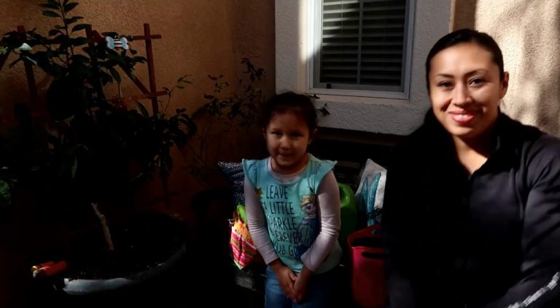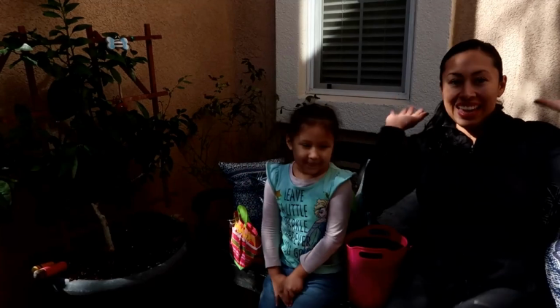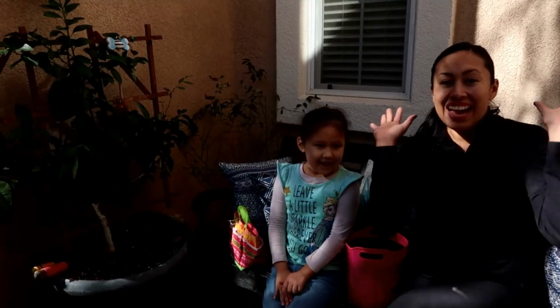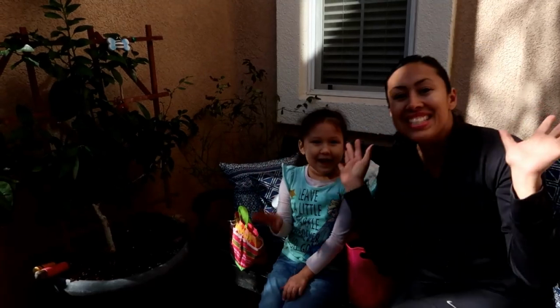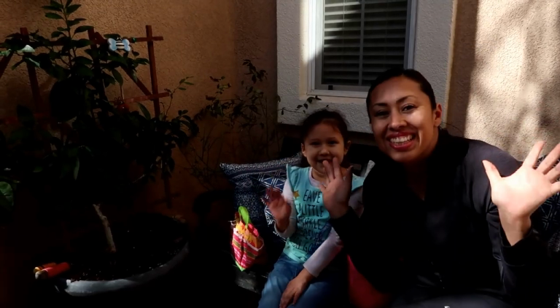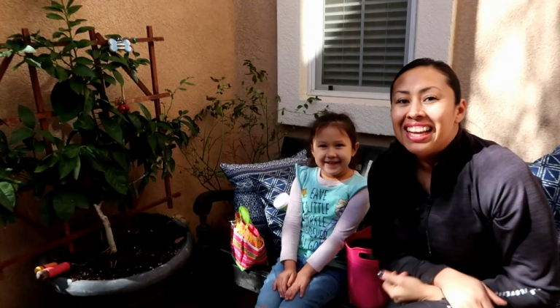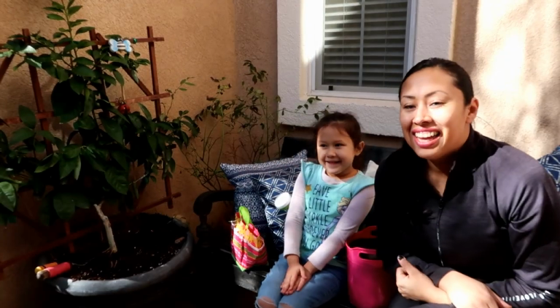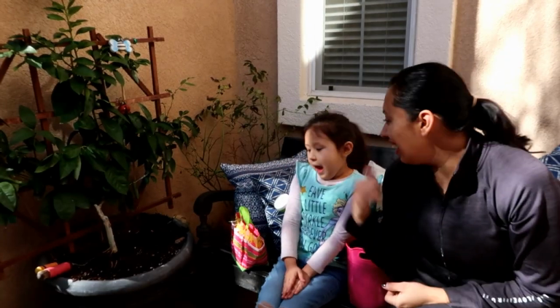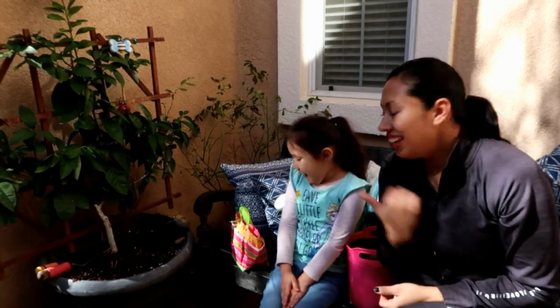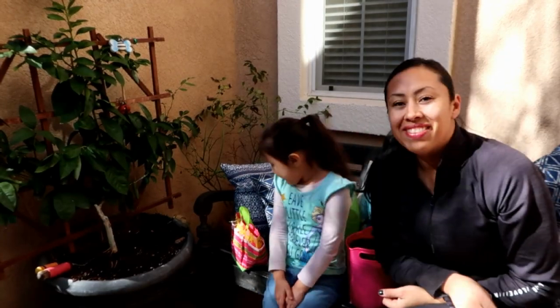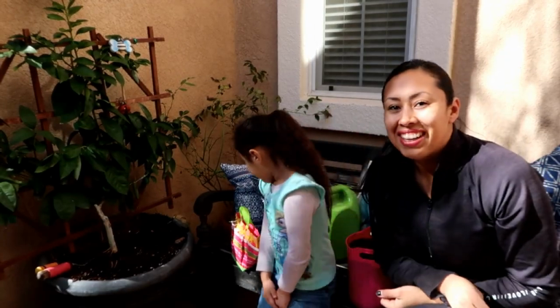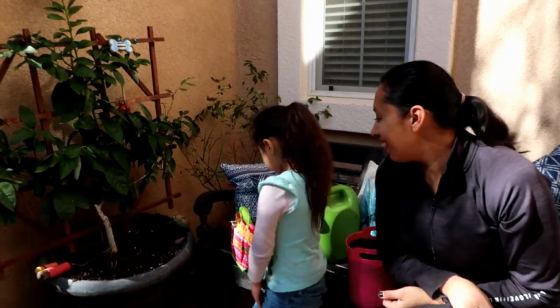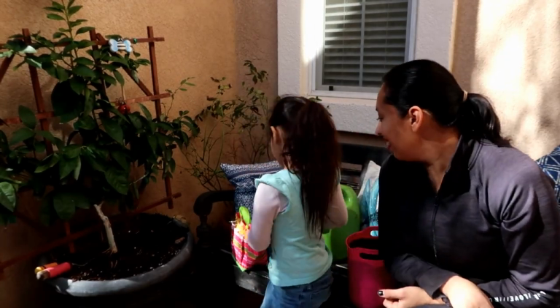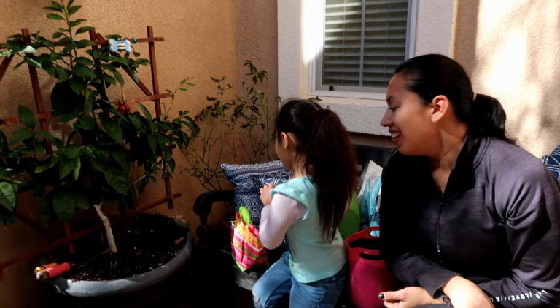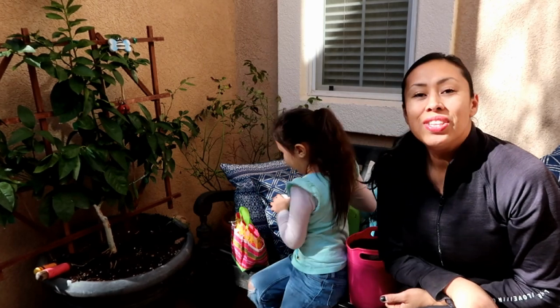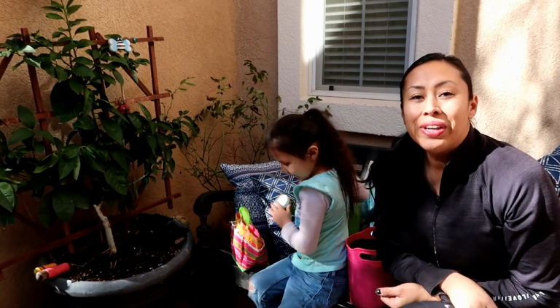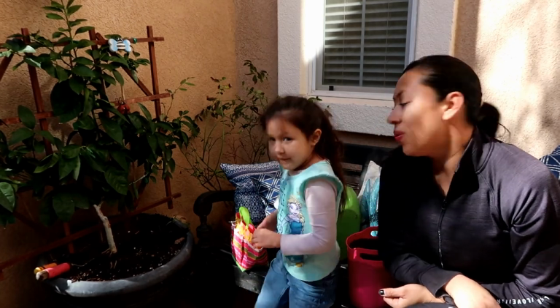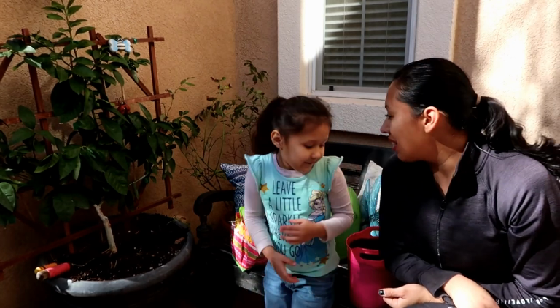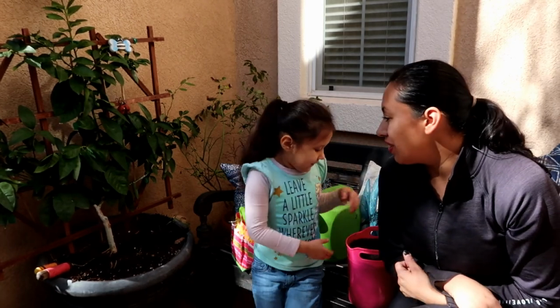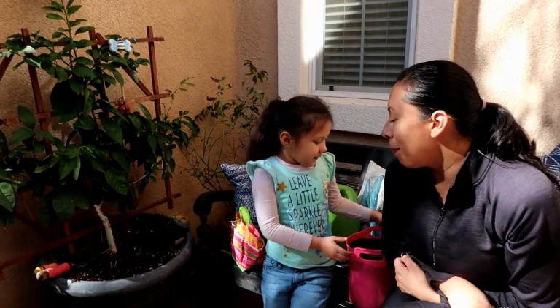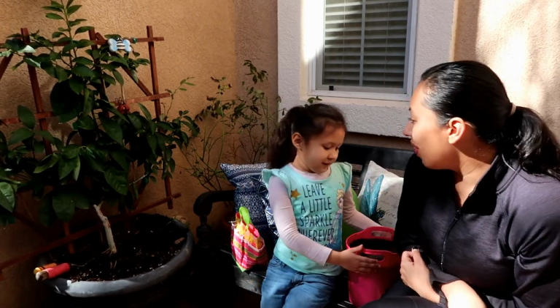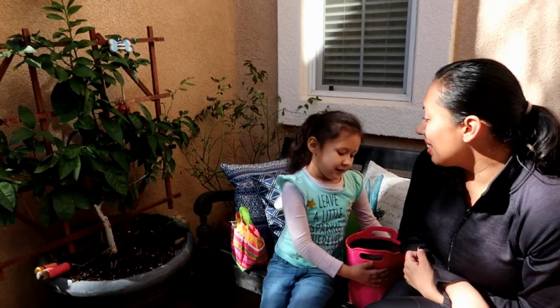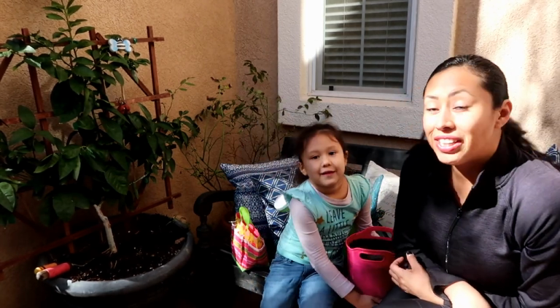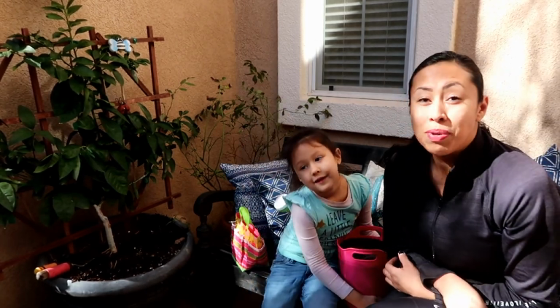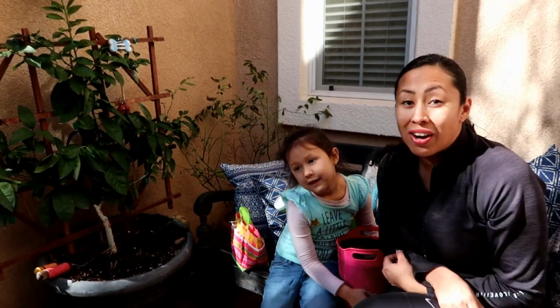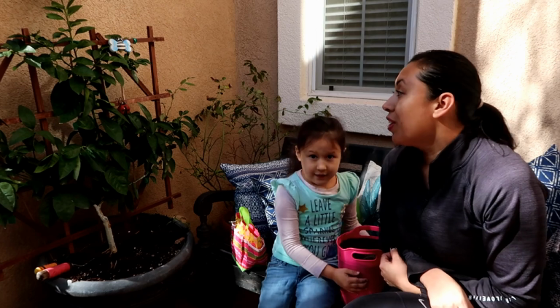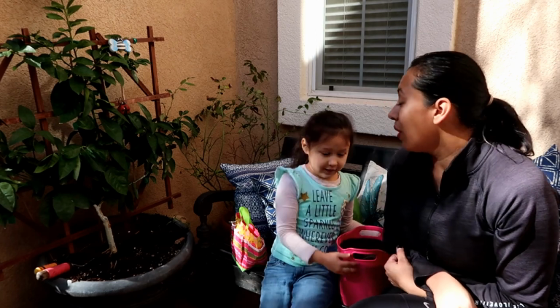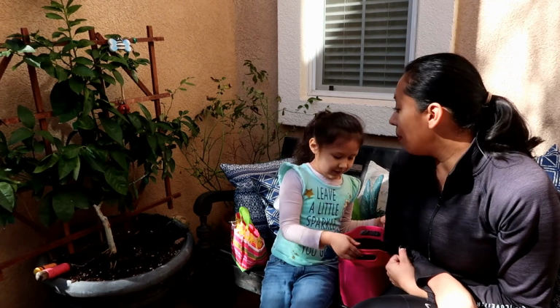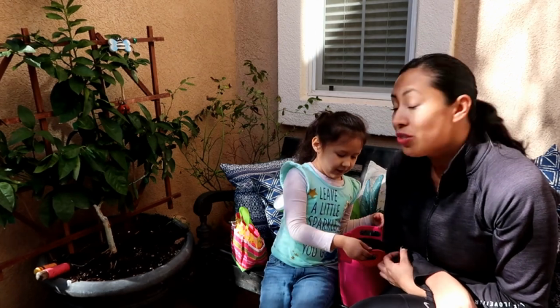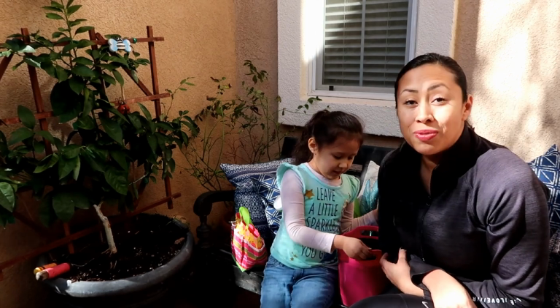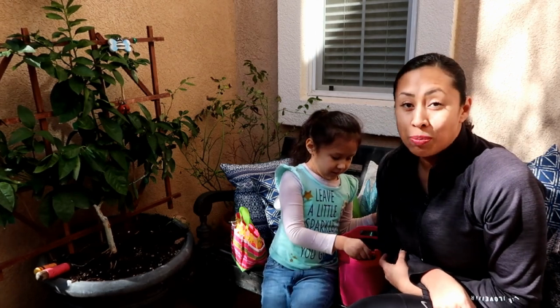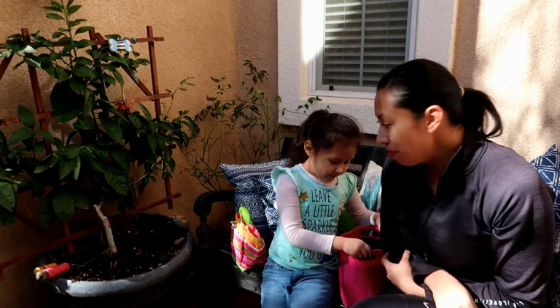Hey guys! Diana and Lily here from Garden Love. Today we are going to talk to you about starting to prepare your fruit trees for spring and summer.